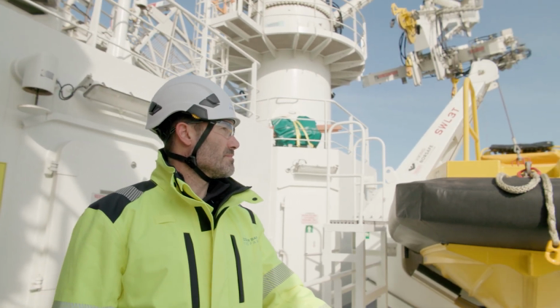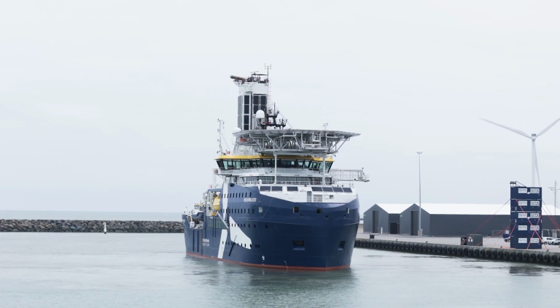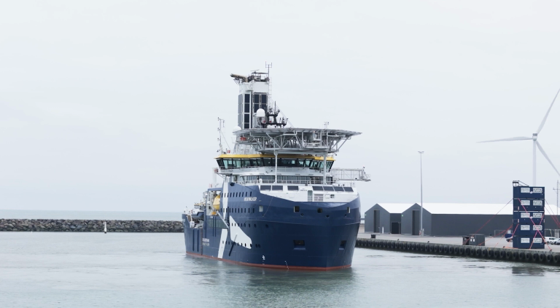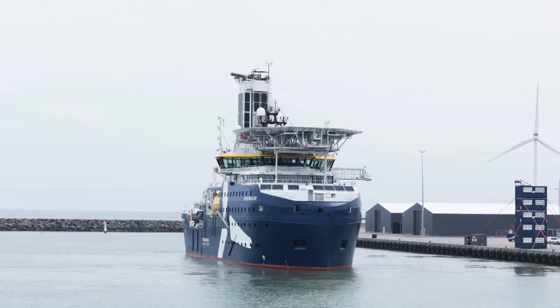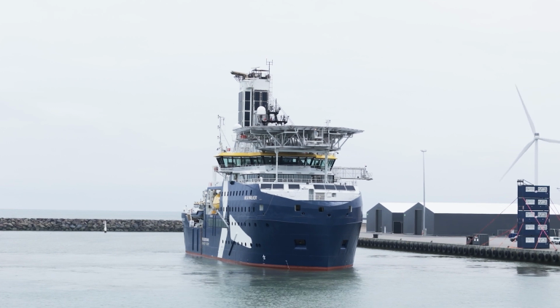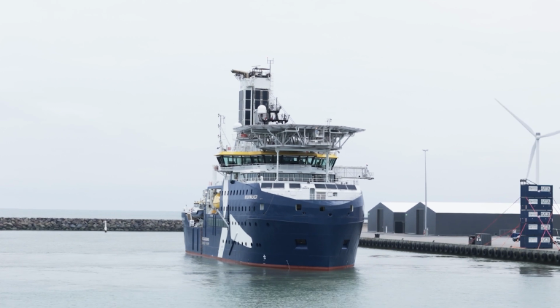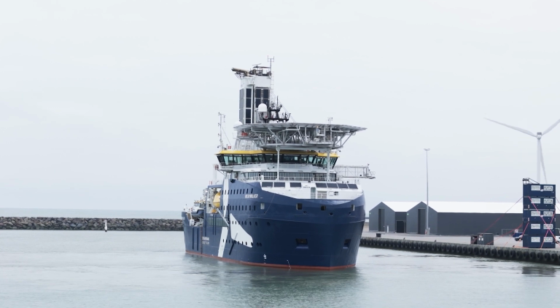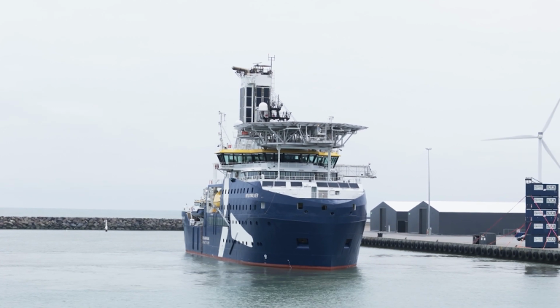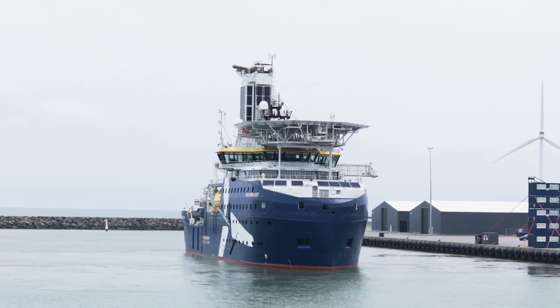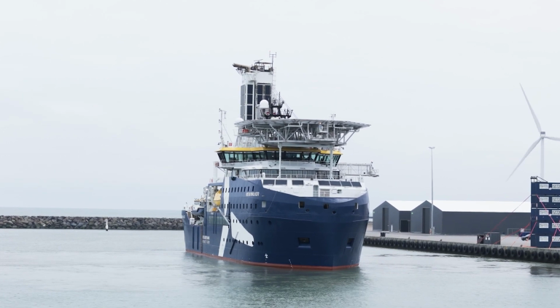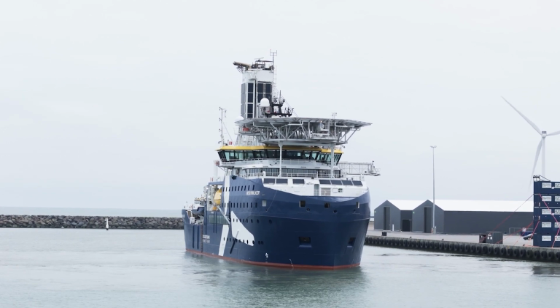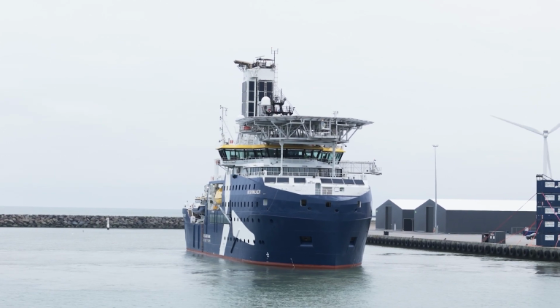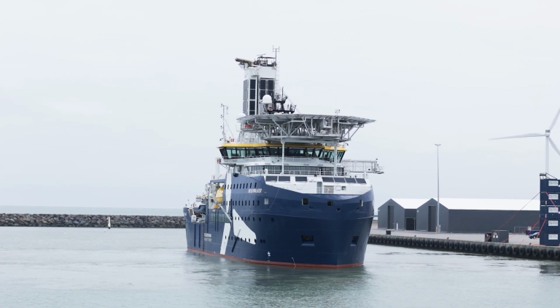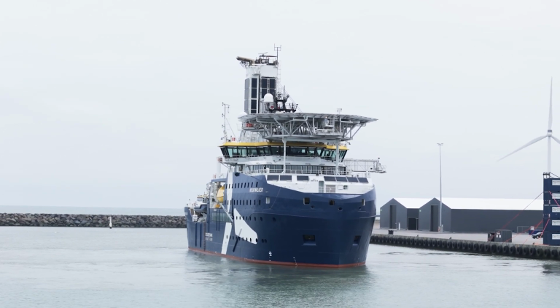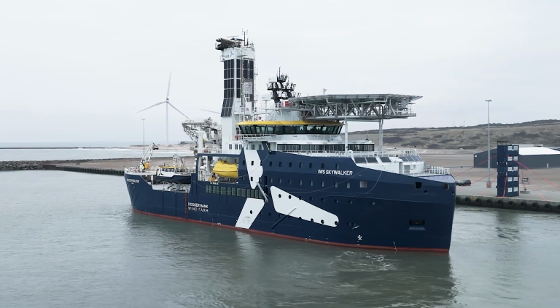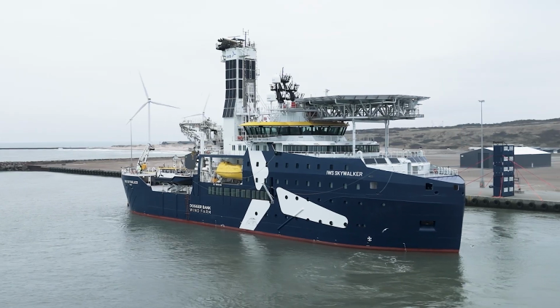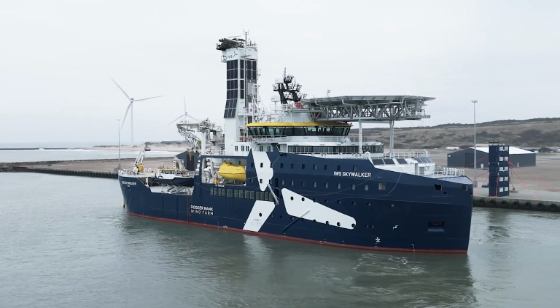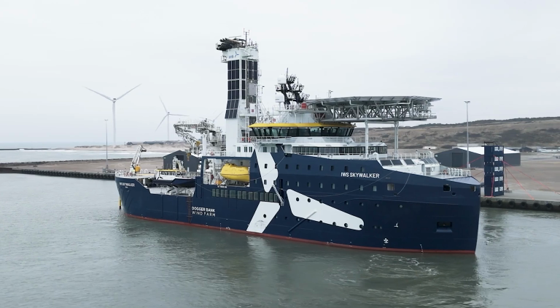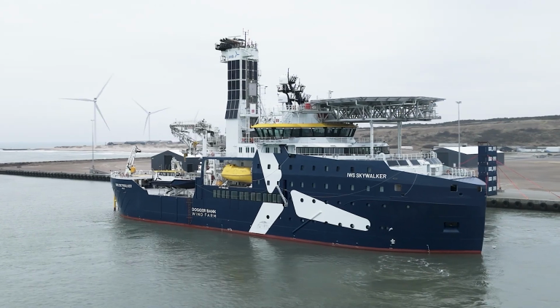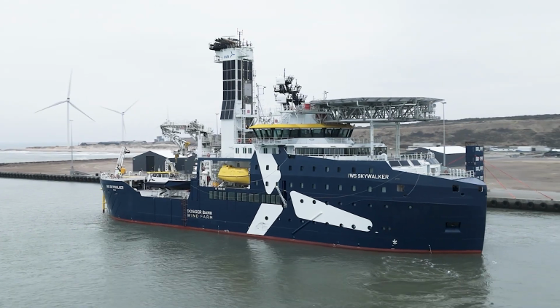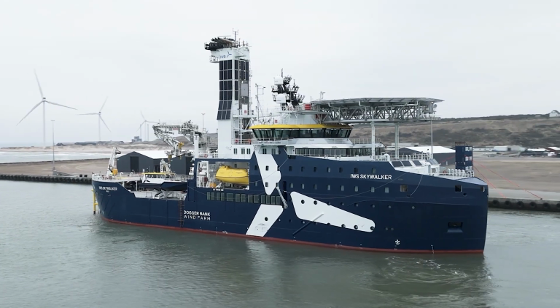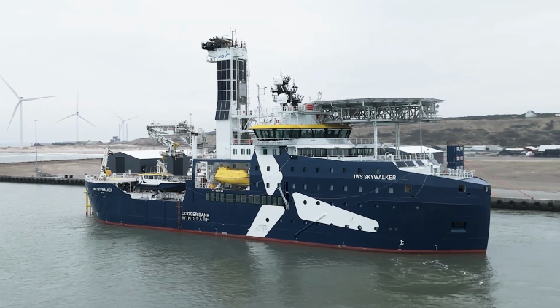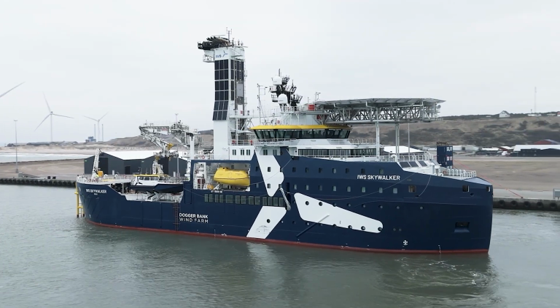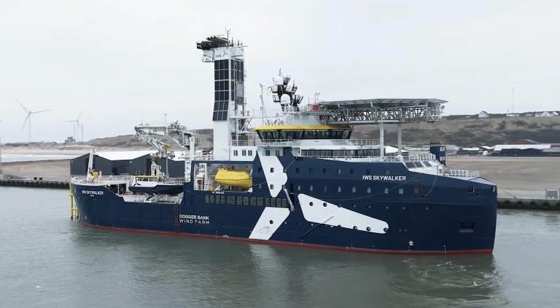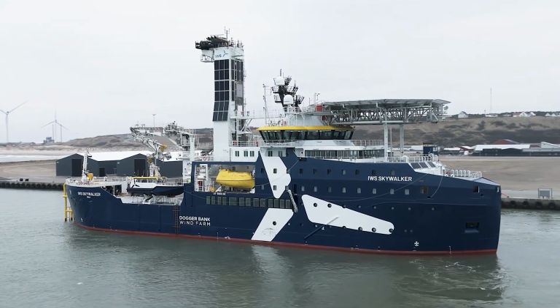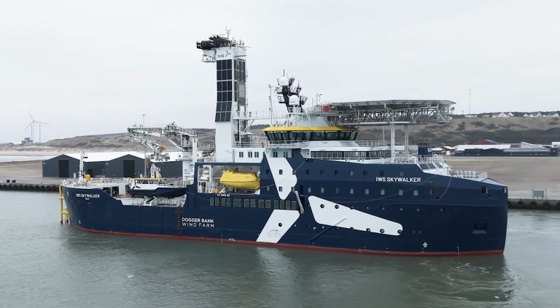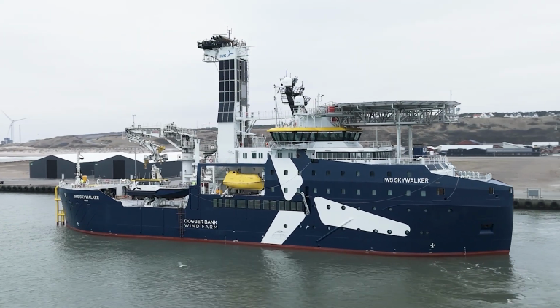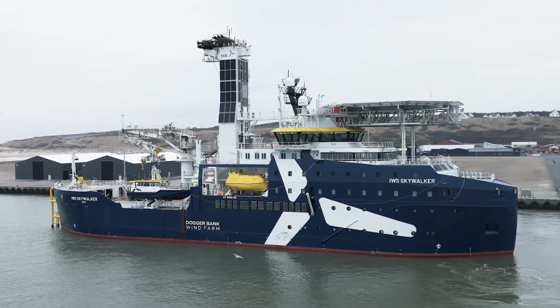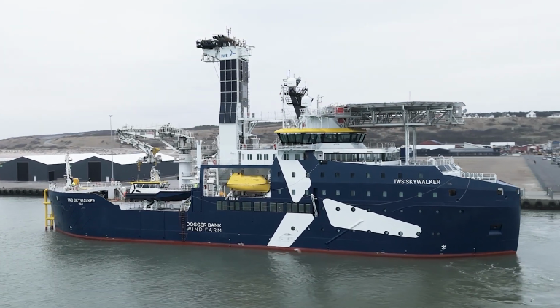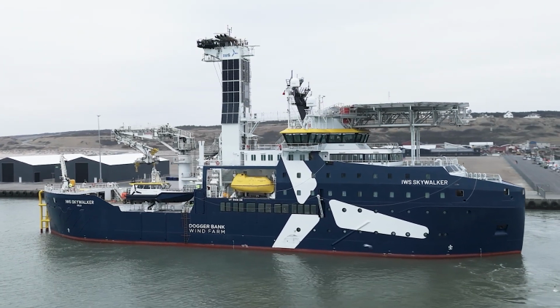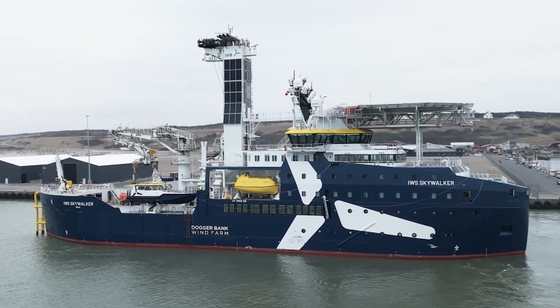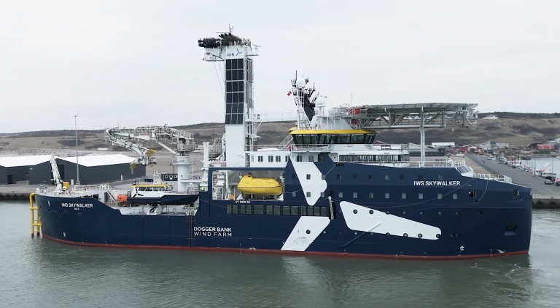As Kongsberg Maritime reaches 50 years of pioneering ship designs, the IWS Skywalker is the latest example of how we are shaping the maritime future.